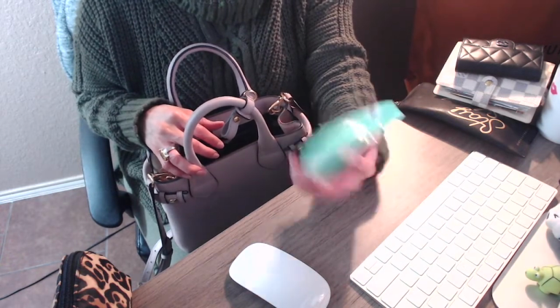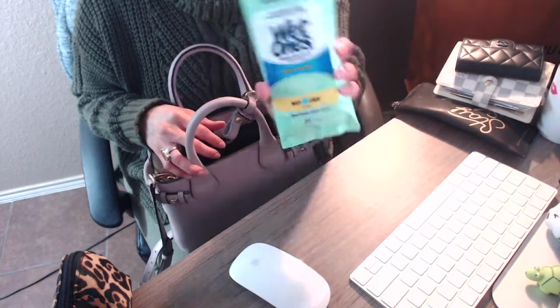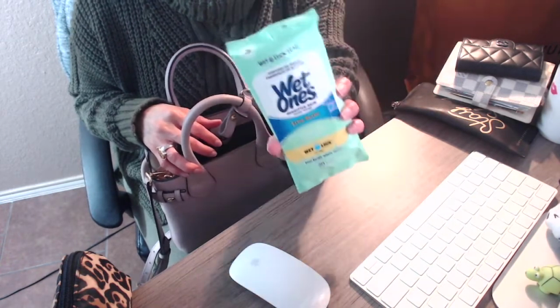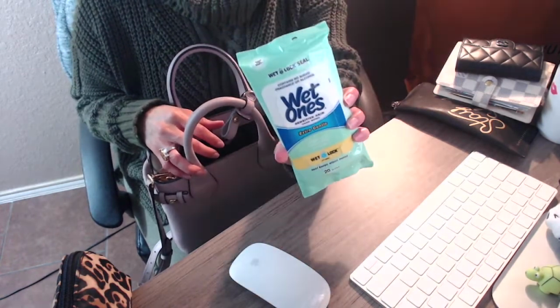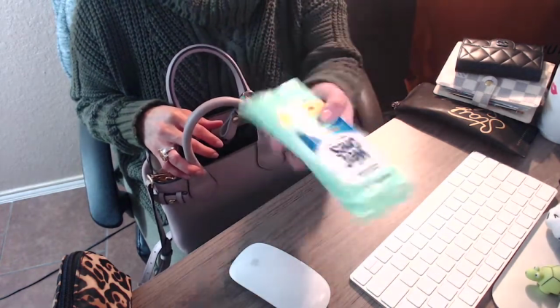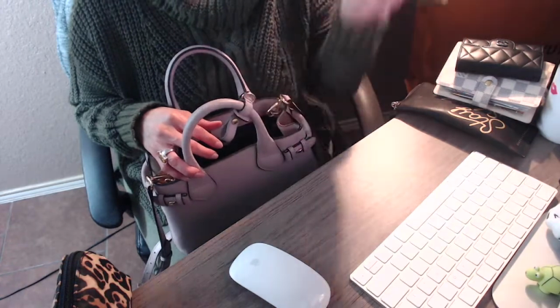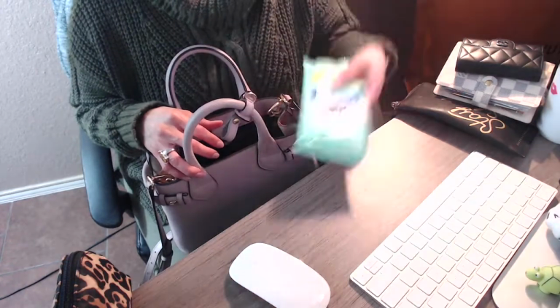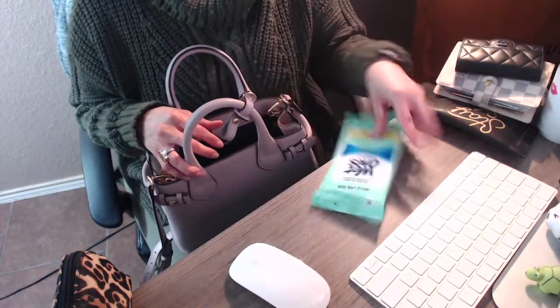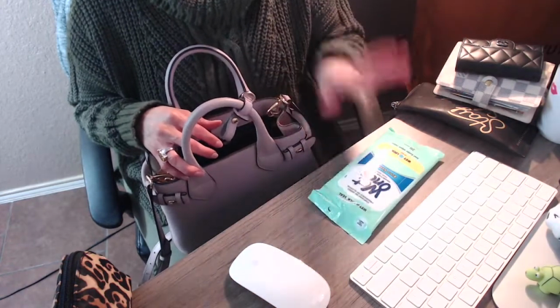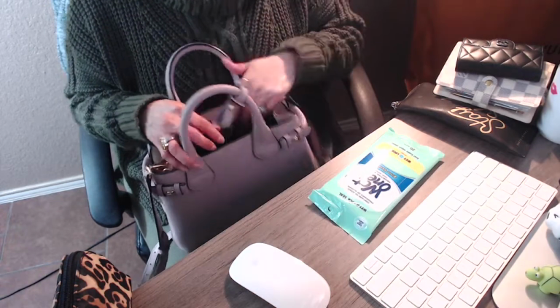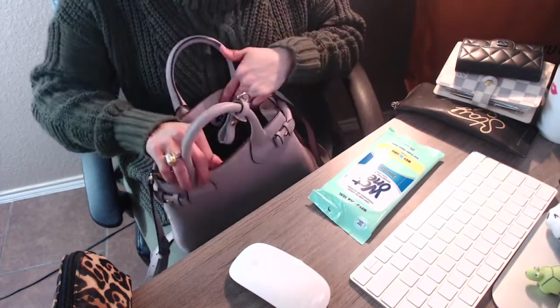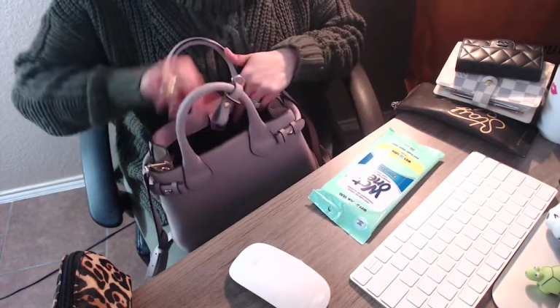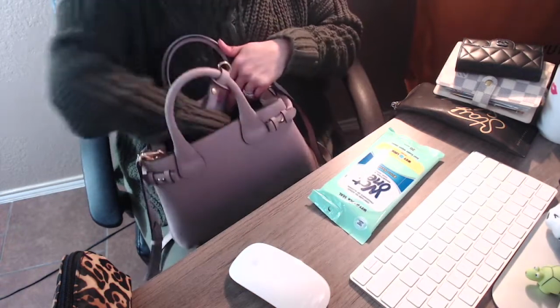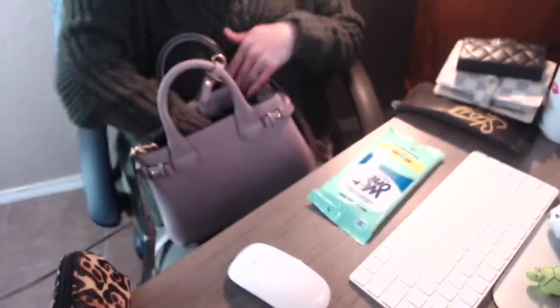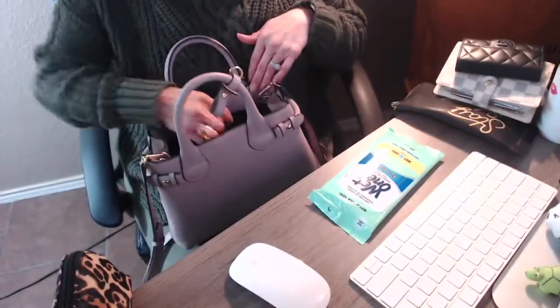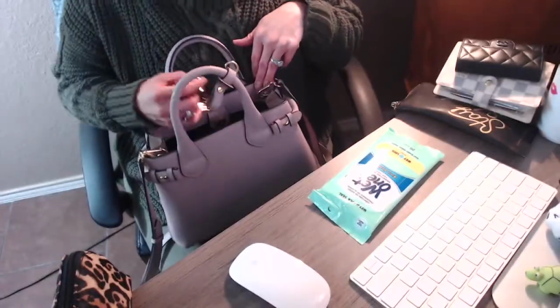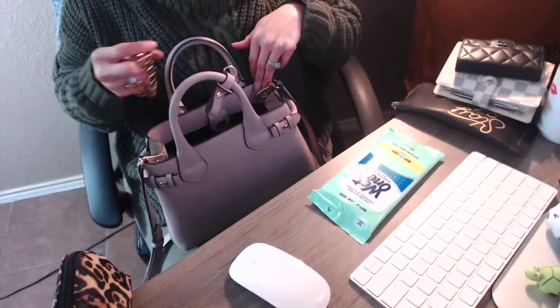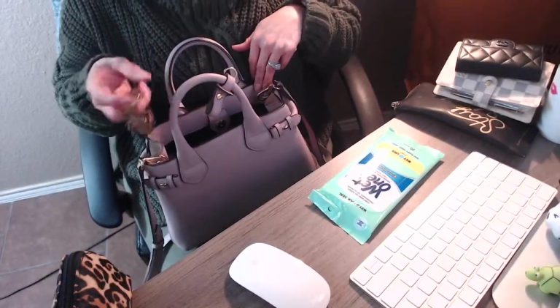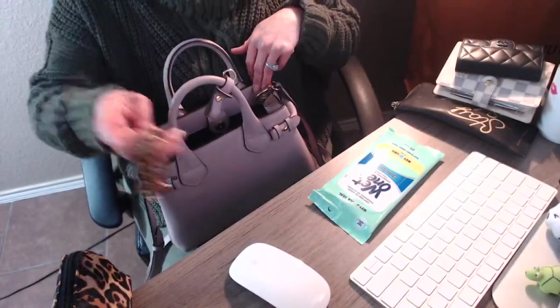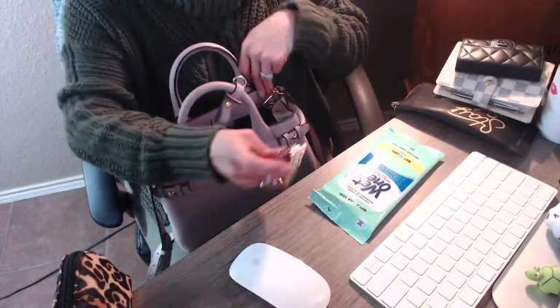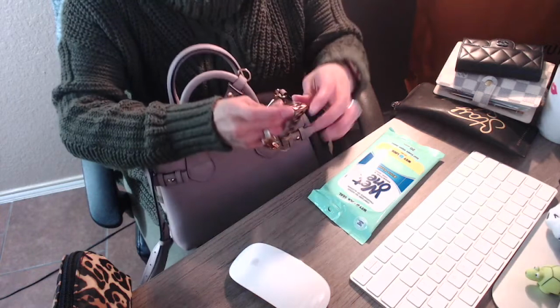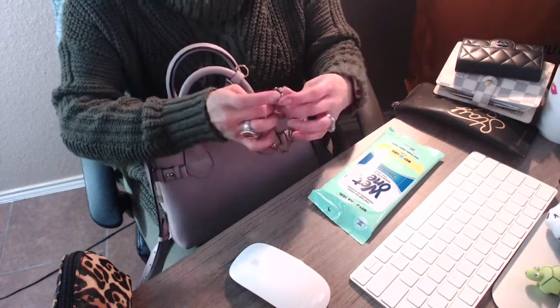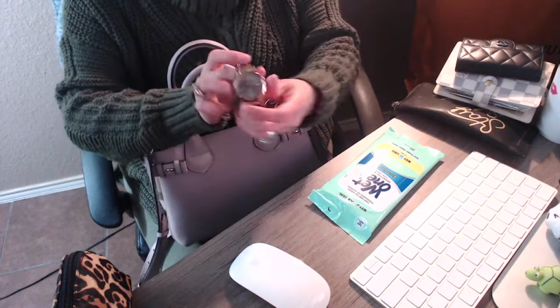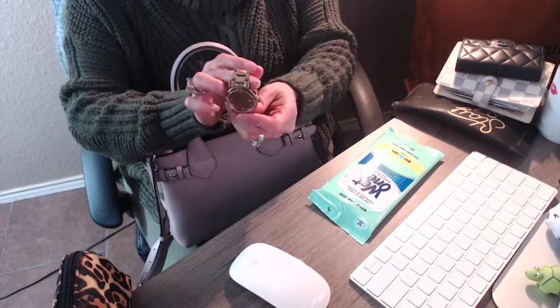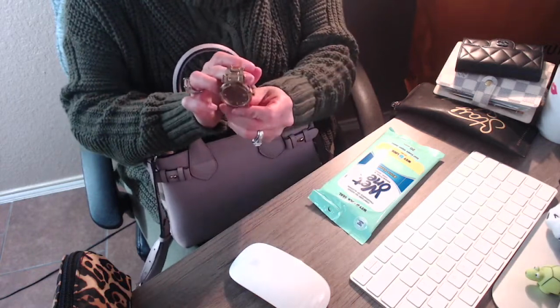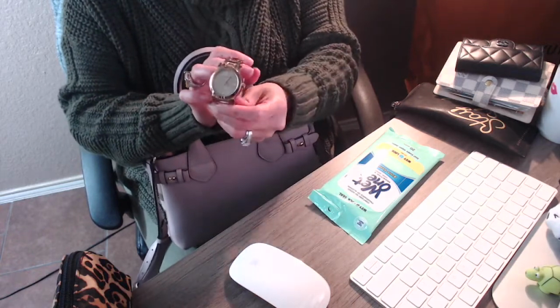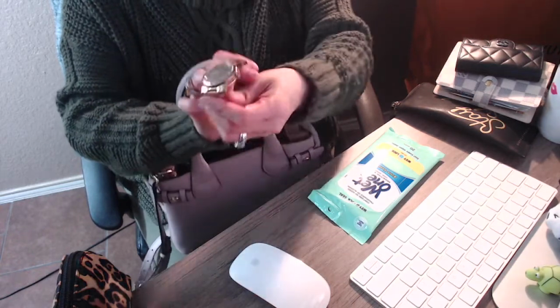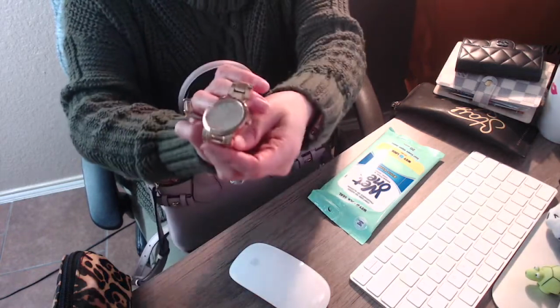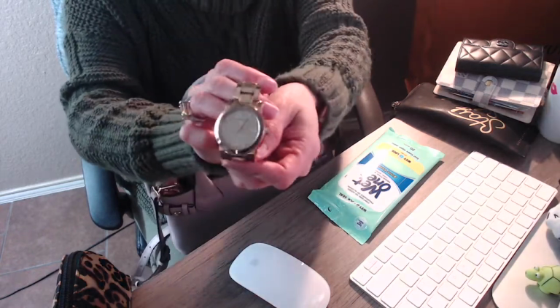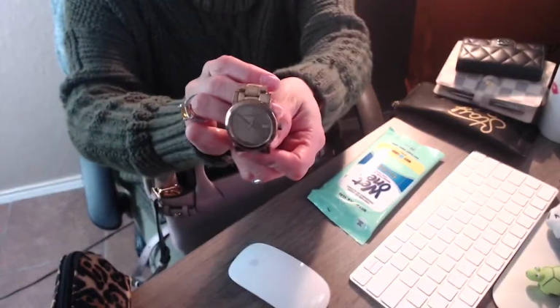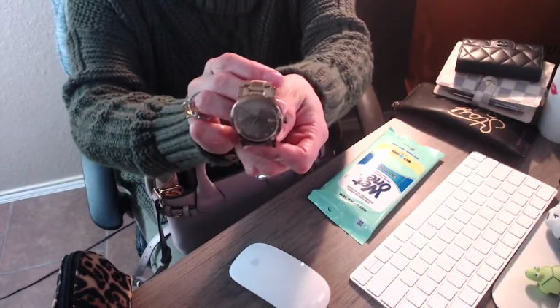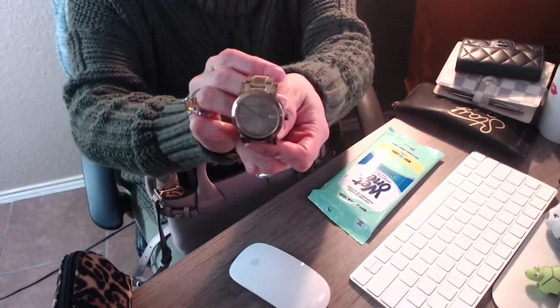Another item I carry in my bag is hand wipes from Walmart — you always have to have hand wipes in your bag. The other item I have is my watch — my Burberry watch. This is the Swiss one and it has little diamonds on it.